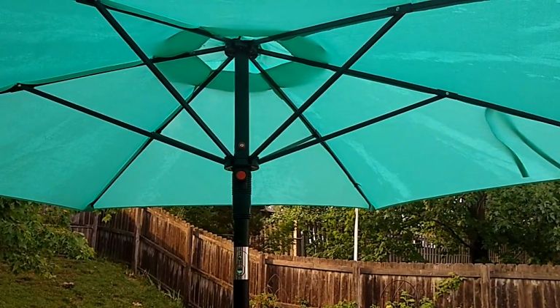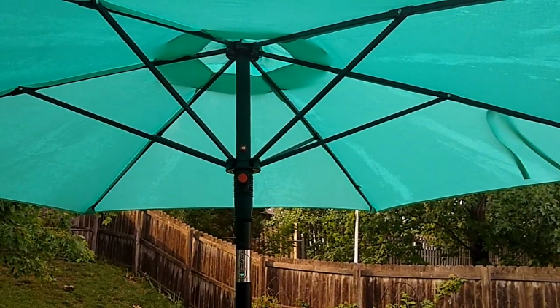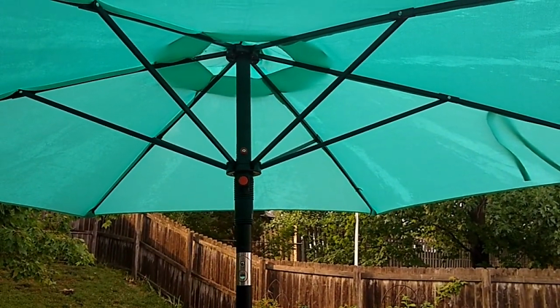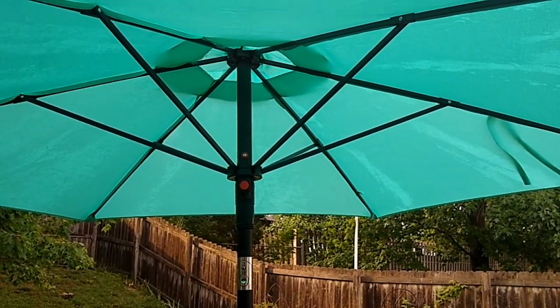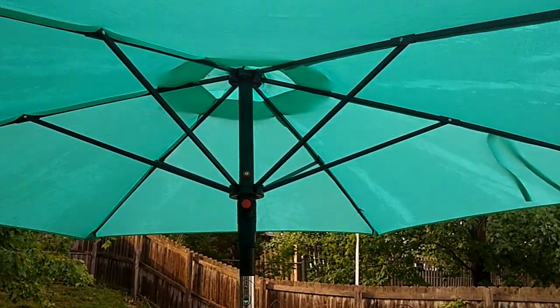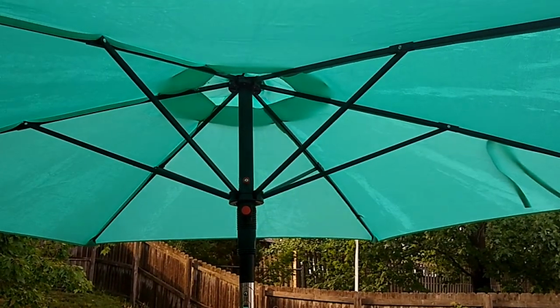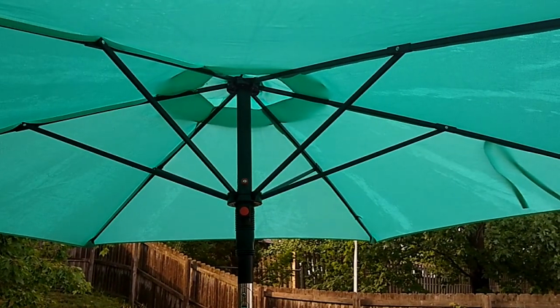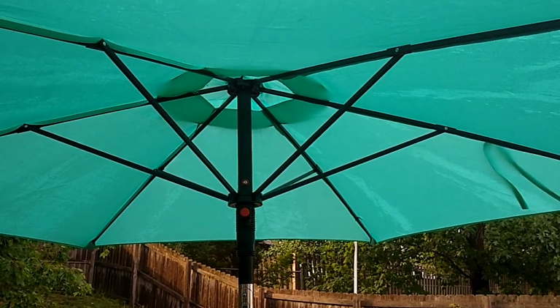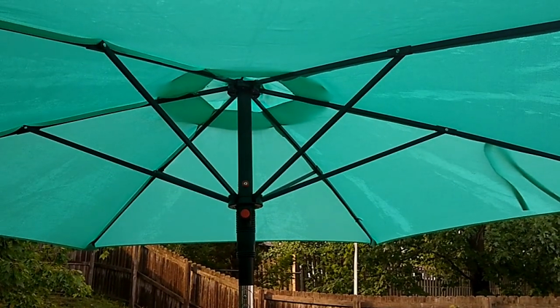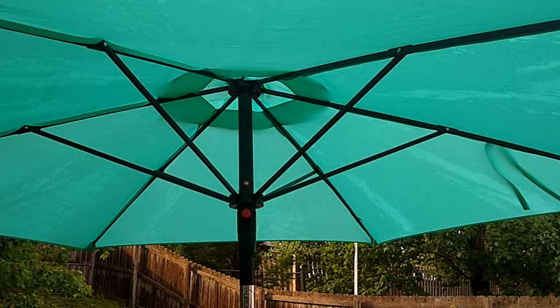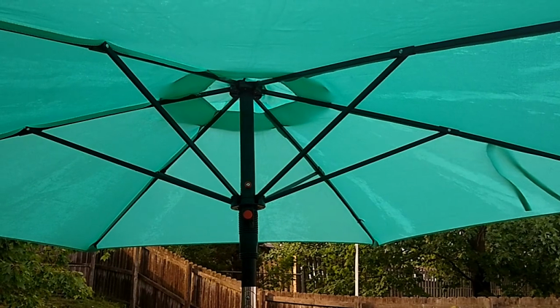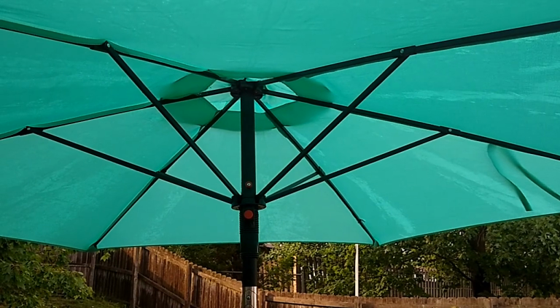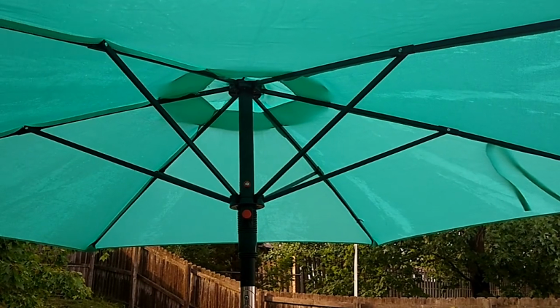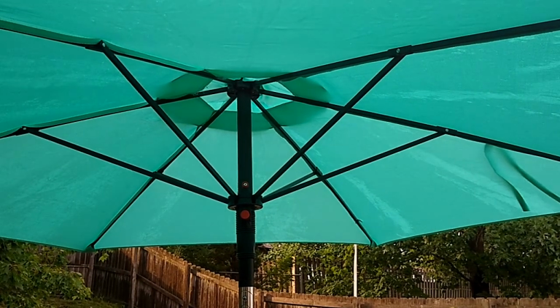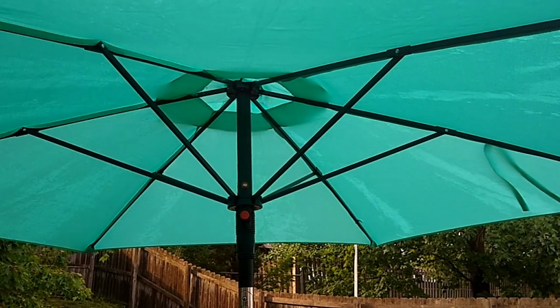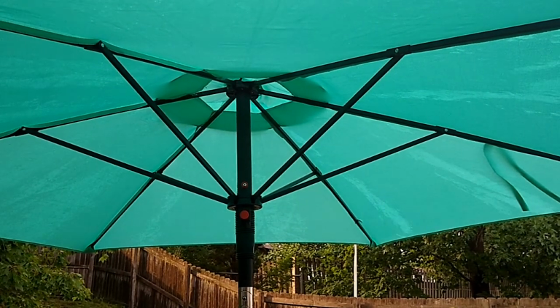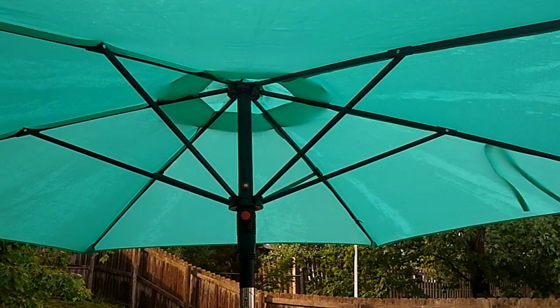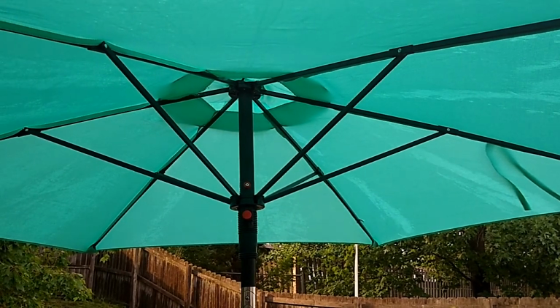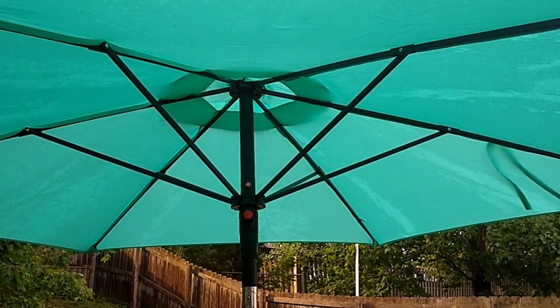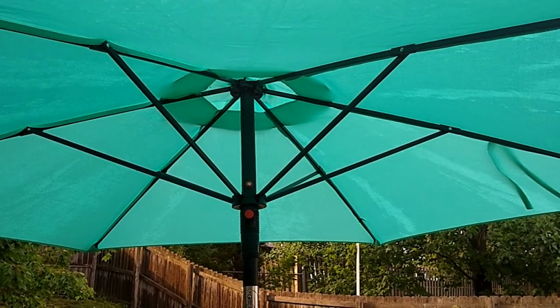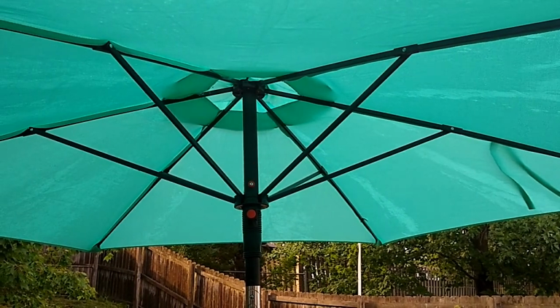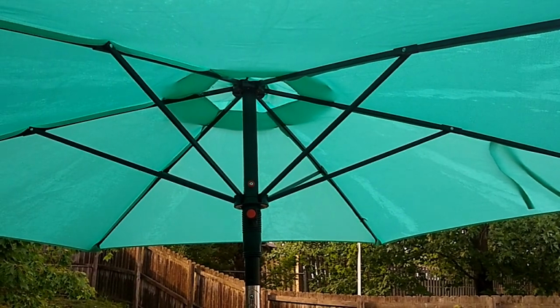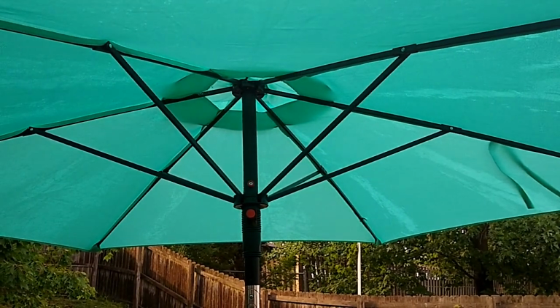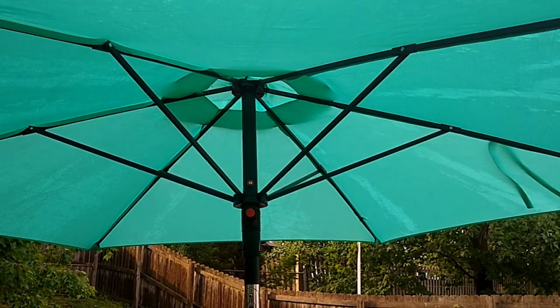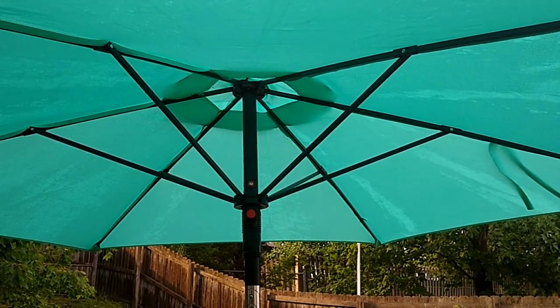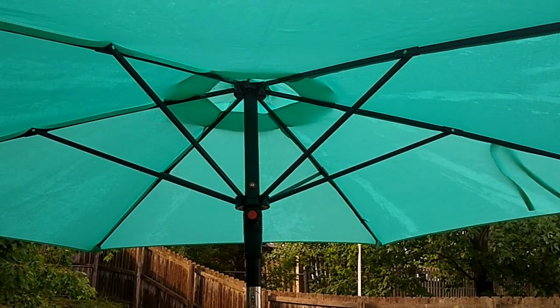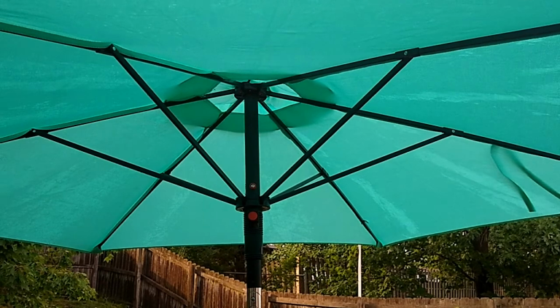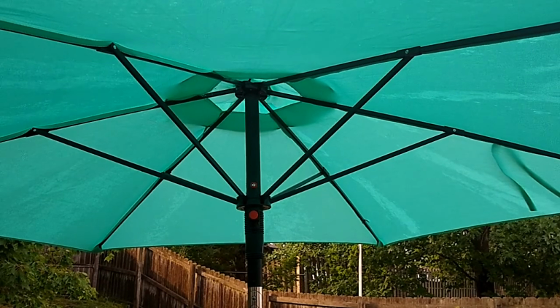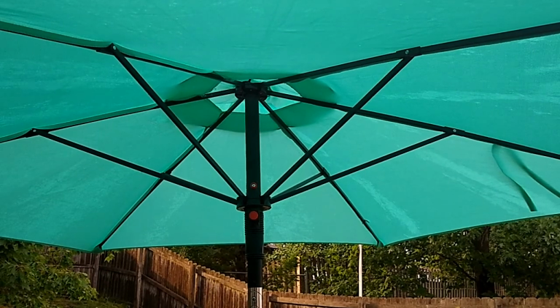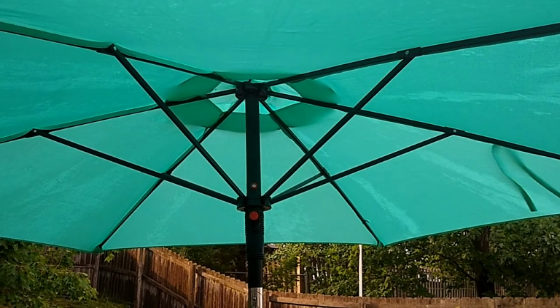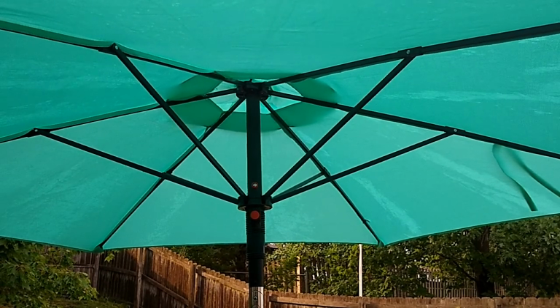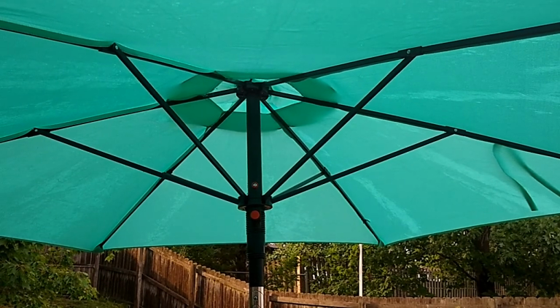And there you have it — this is the Balavi seven and a half foot umbrella. It is an Aldi find, in stores while supplies last.